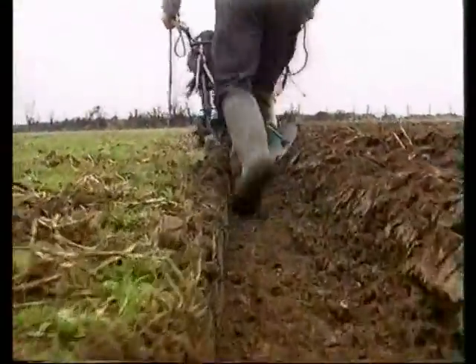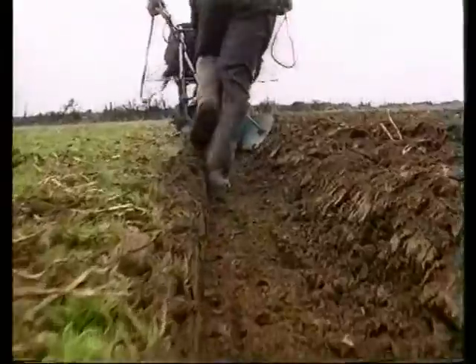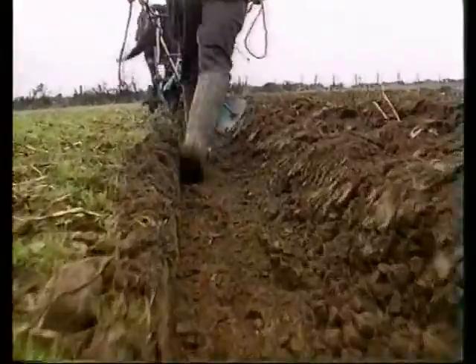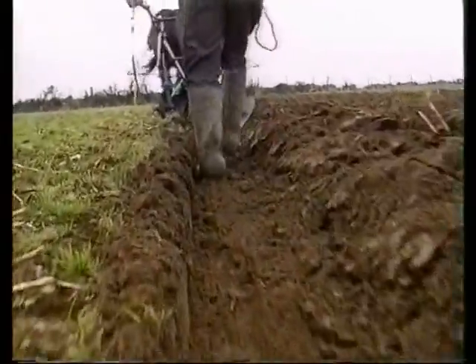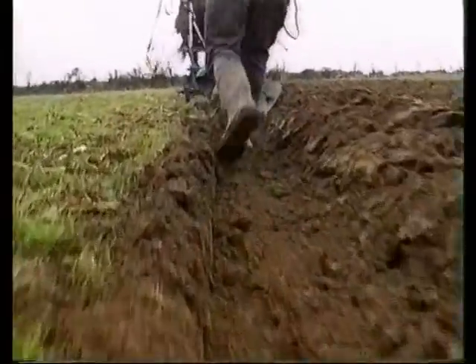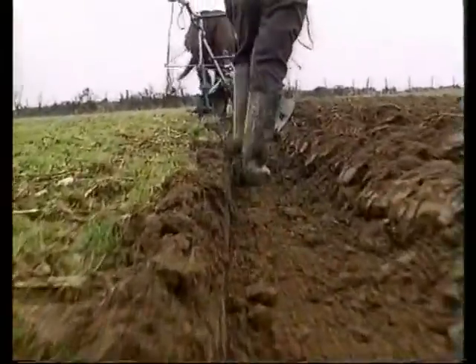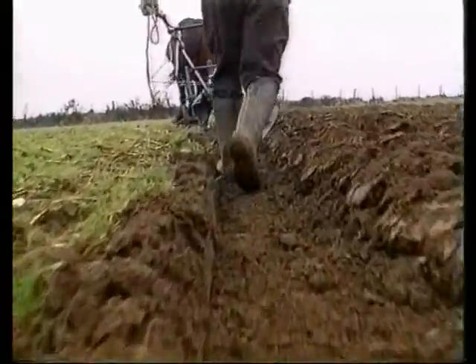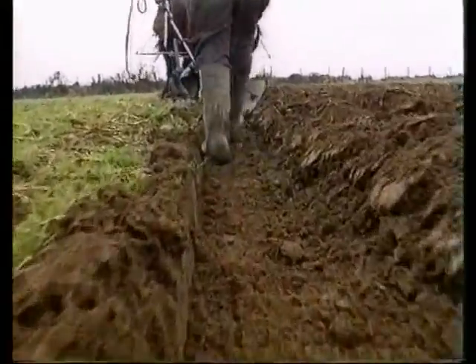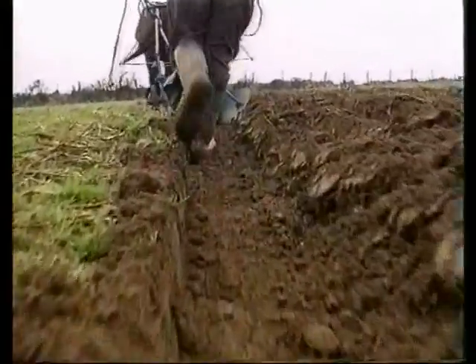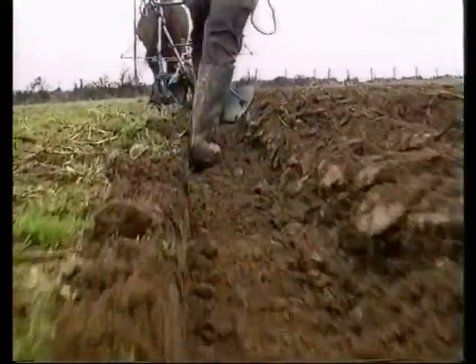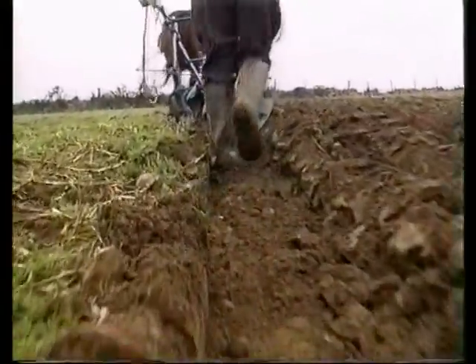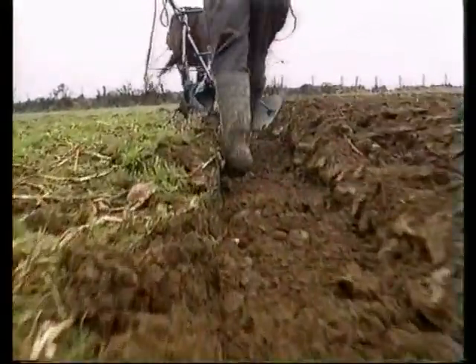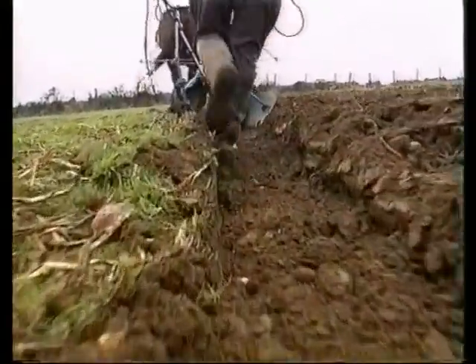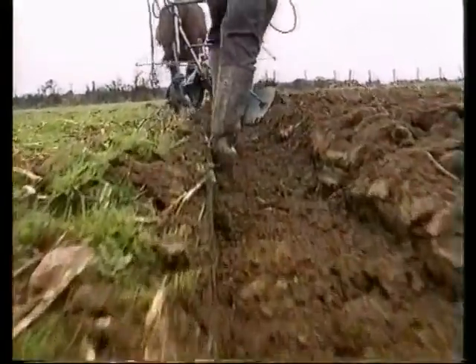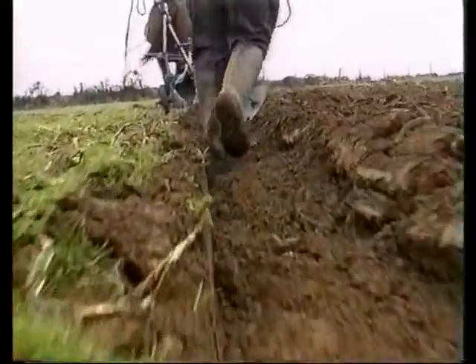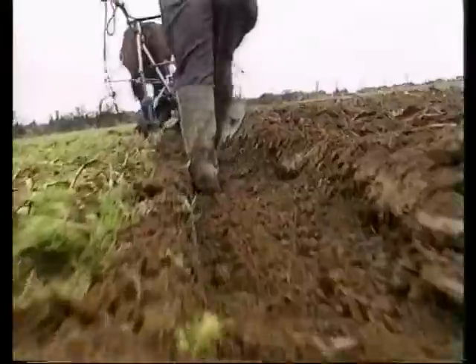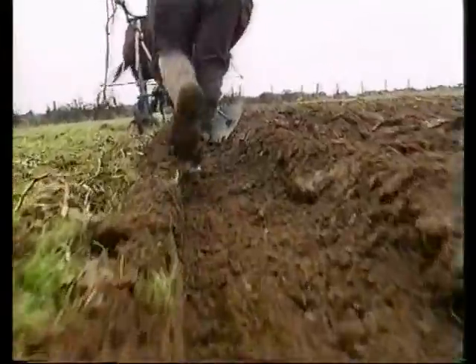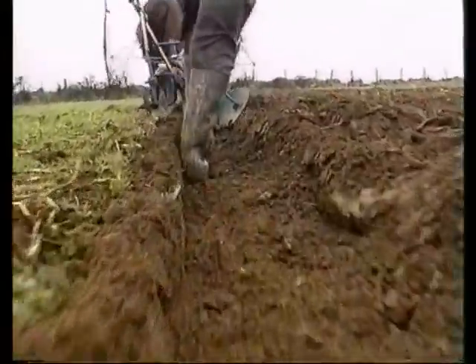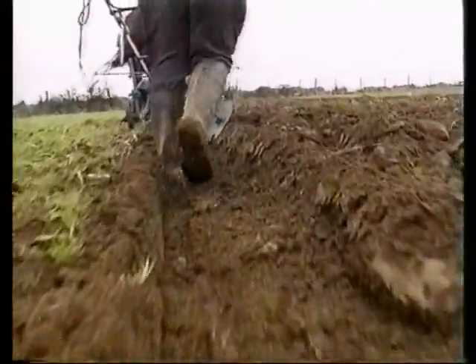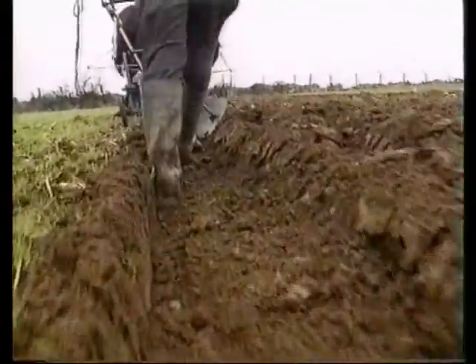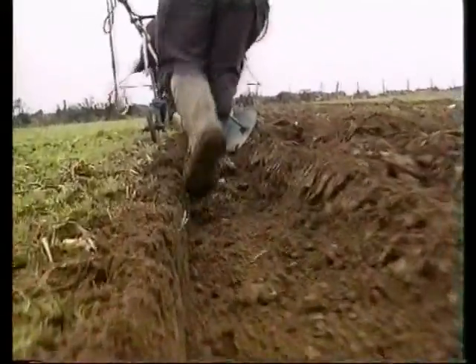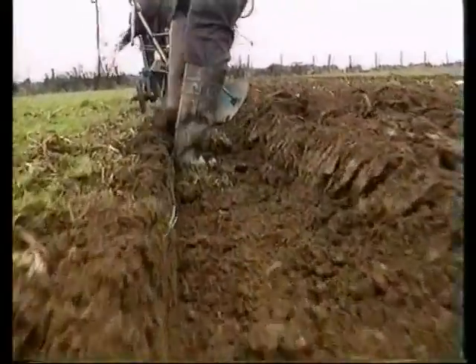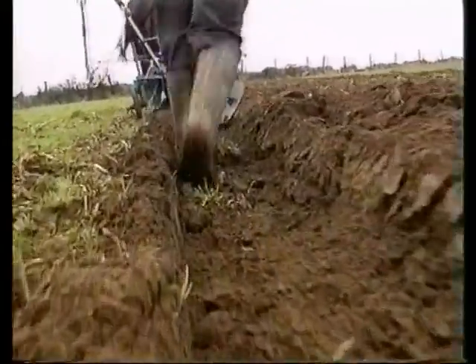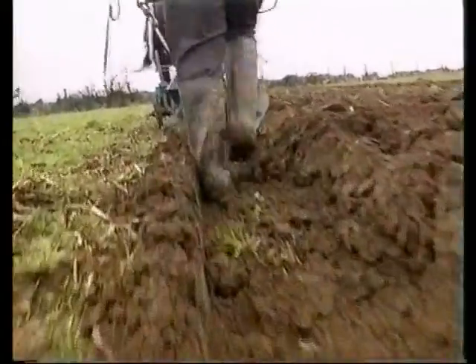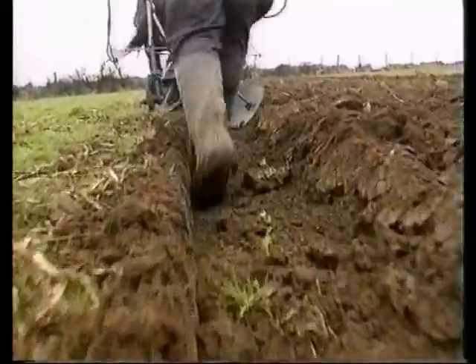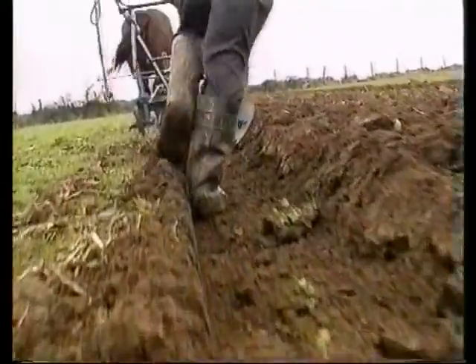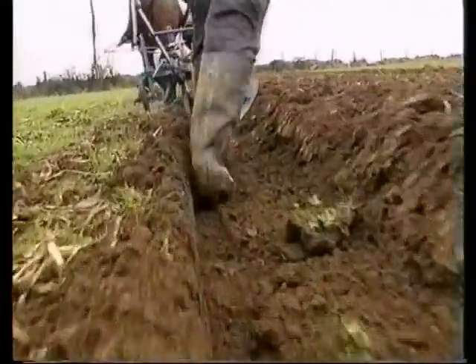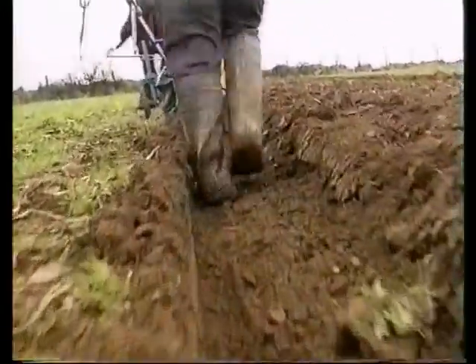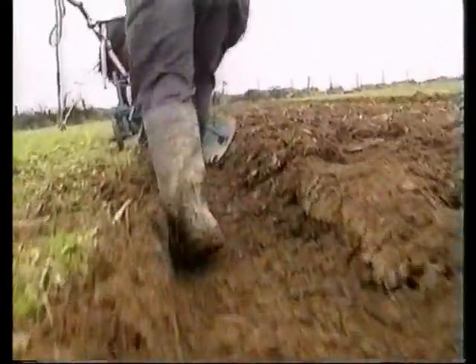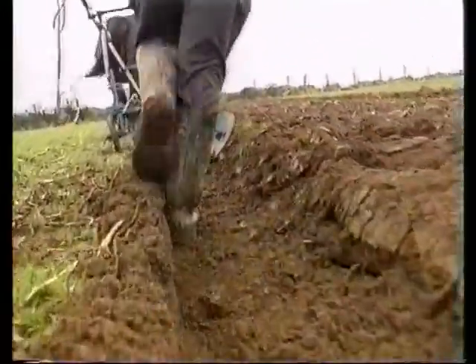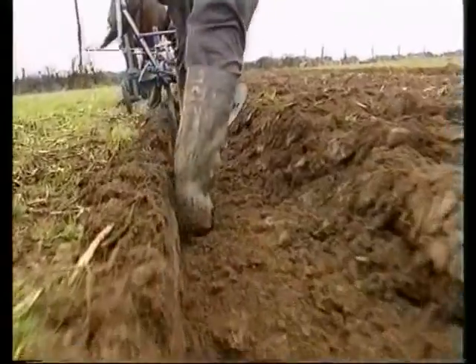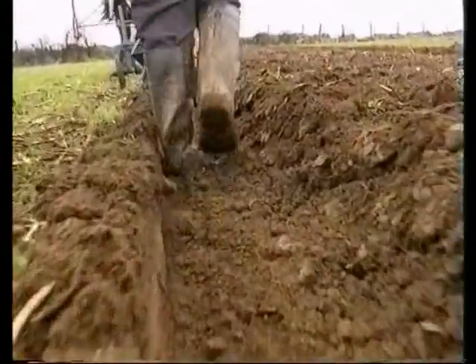Ploughing match judges know what they are looking for. The furrow slices must be straight. They must also be parallel. They must be the same thickness and they must be the same height.